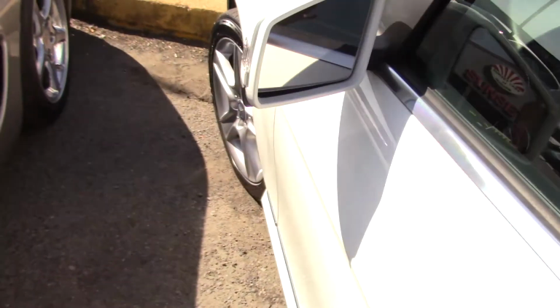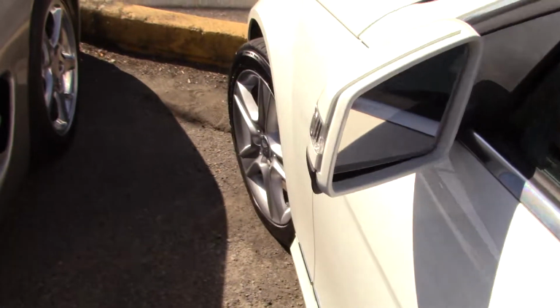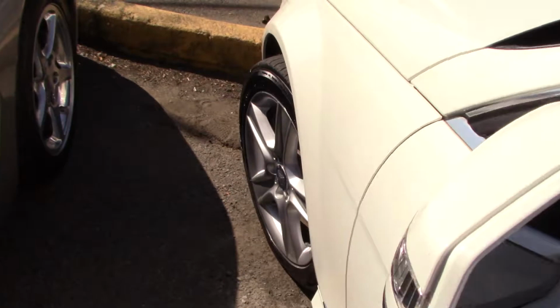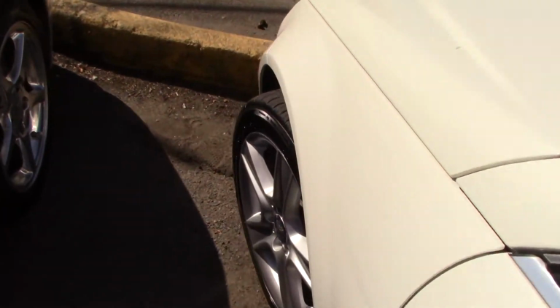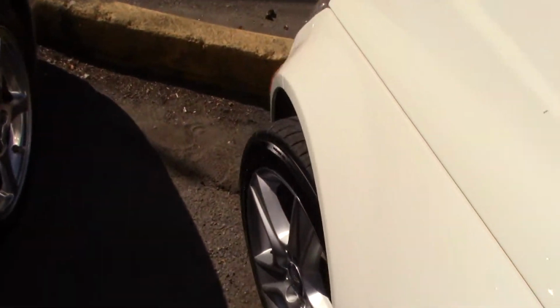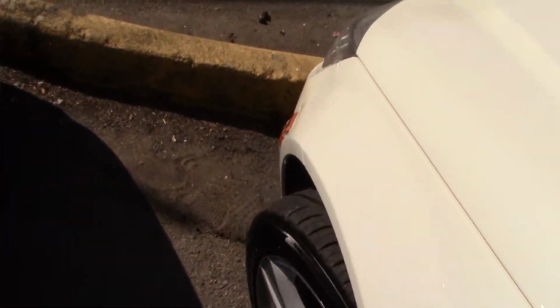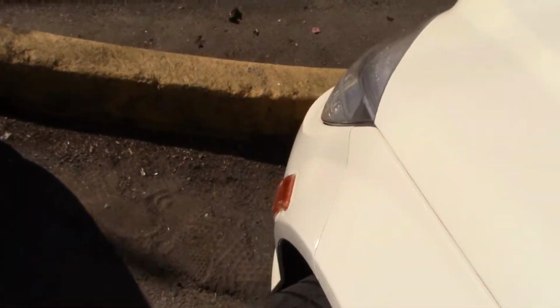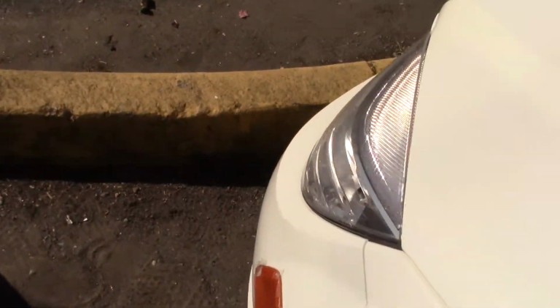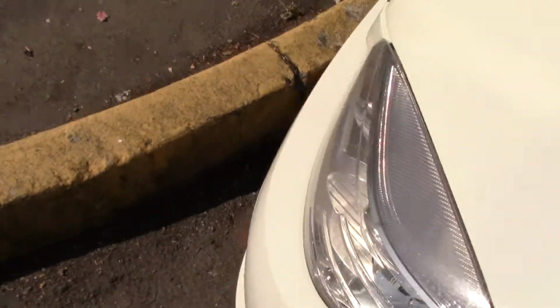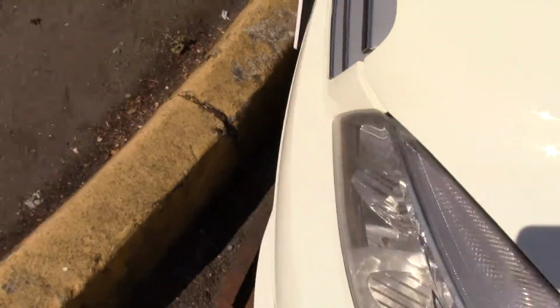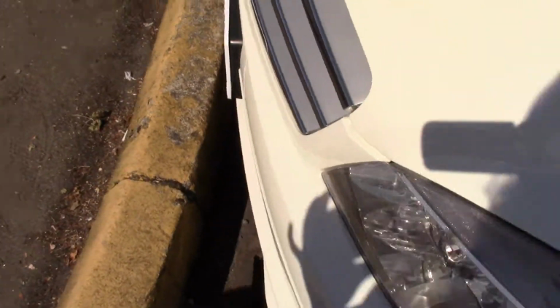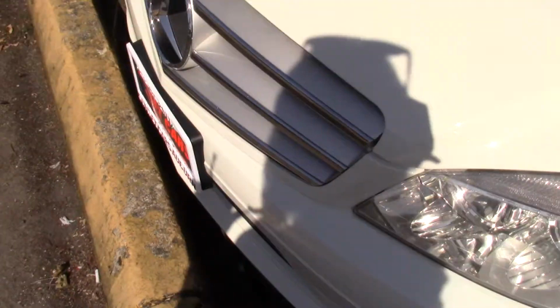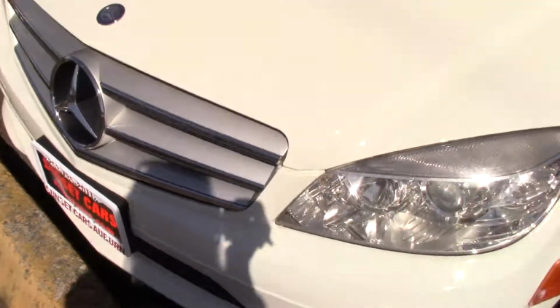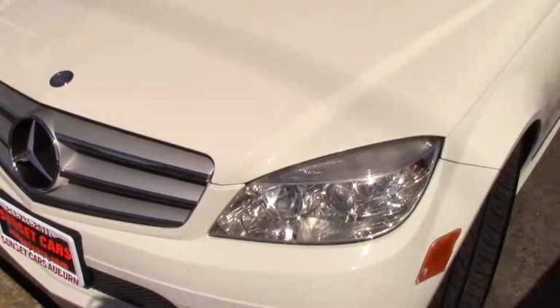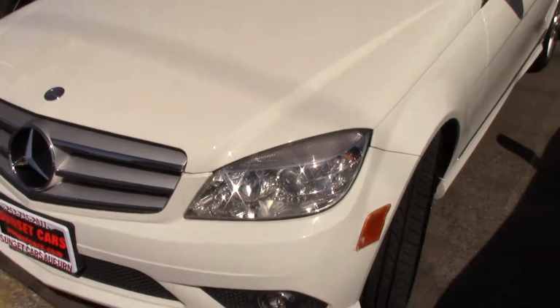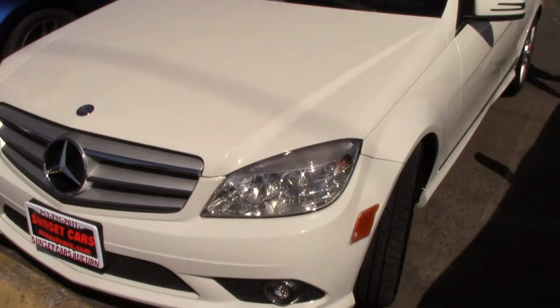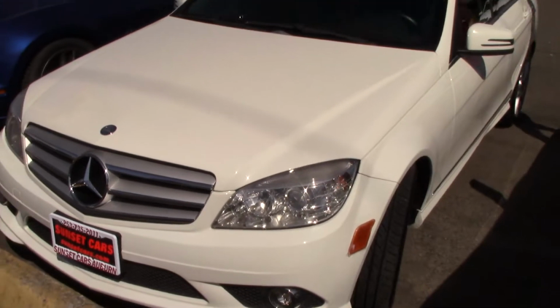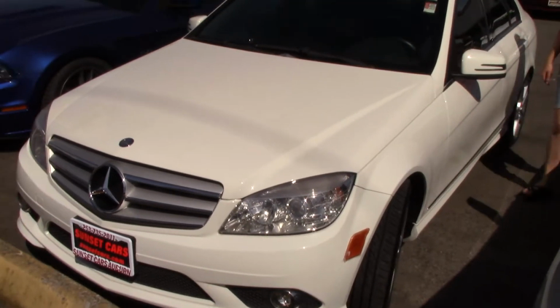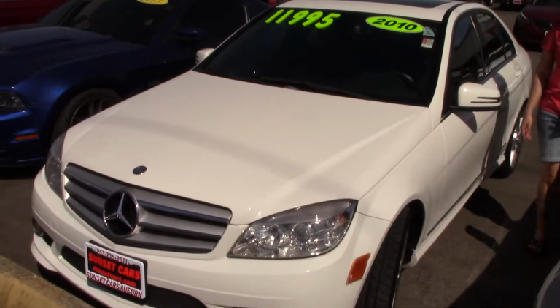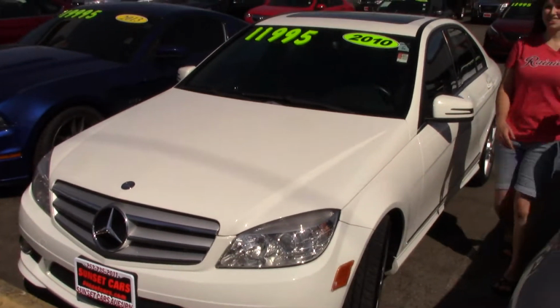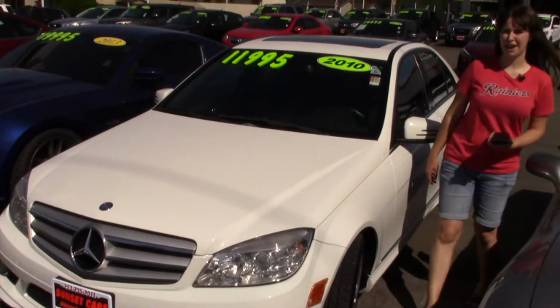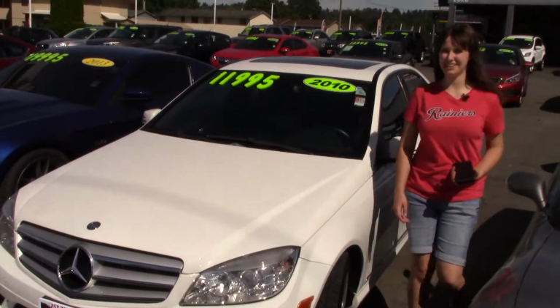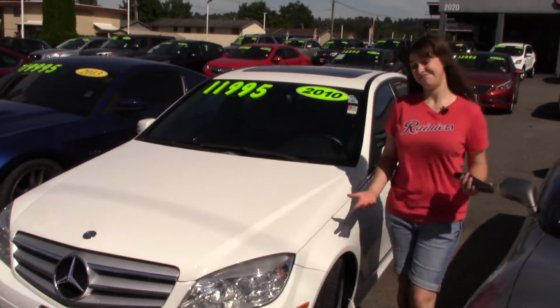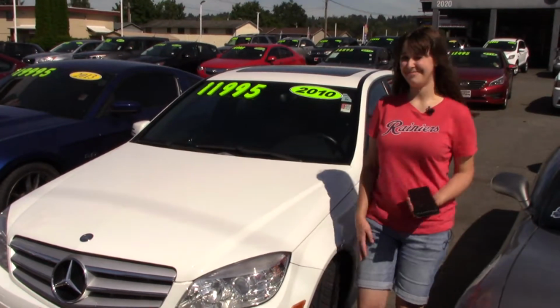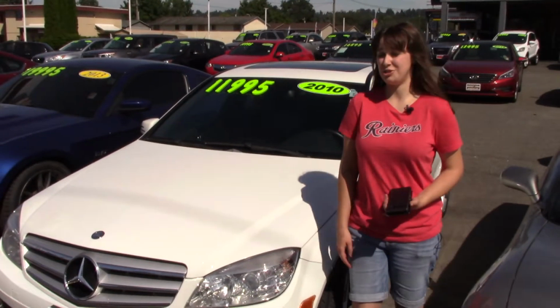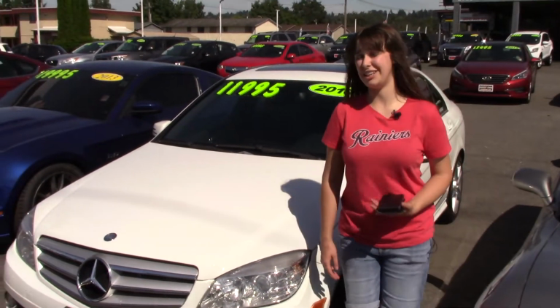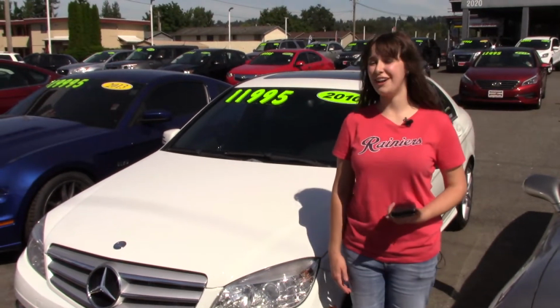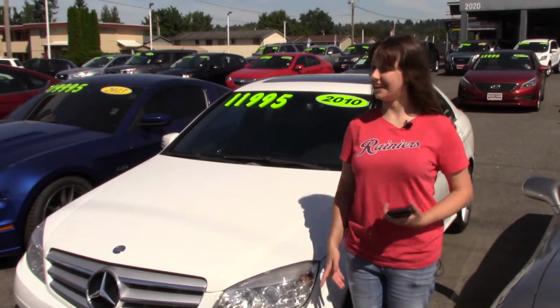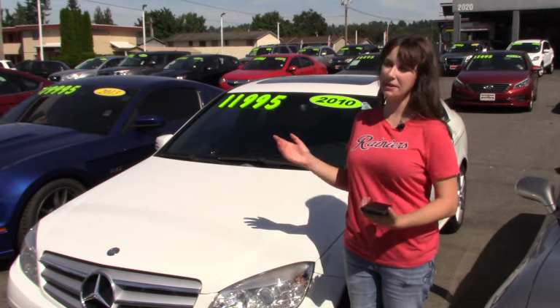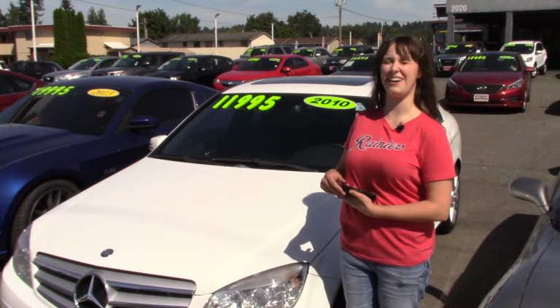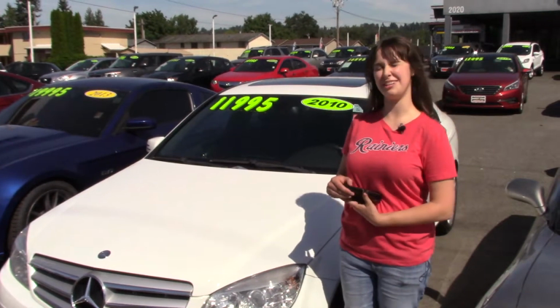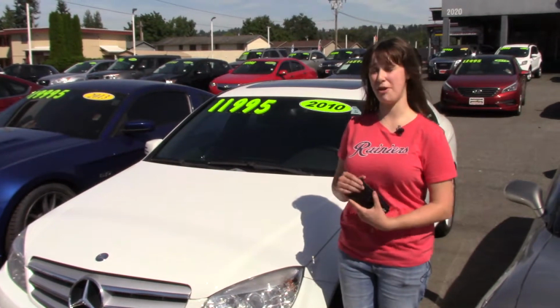It also has the keypad right in with the rest of the technology in the dash. I like having the keypad because I'm a little old-fashioned, and I like a bit of old-fashioned in with my modern.